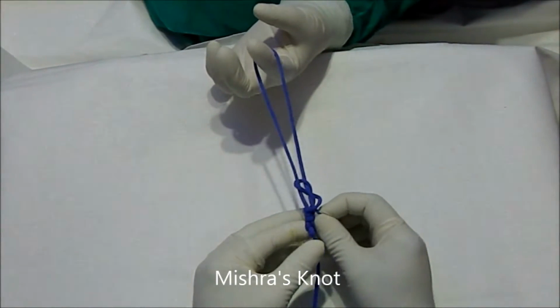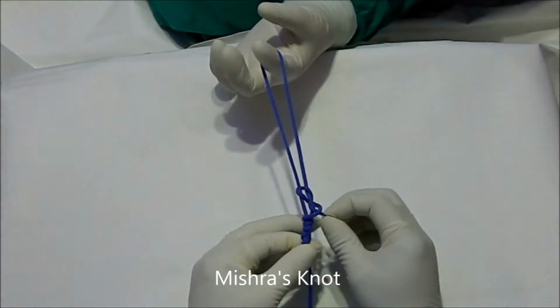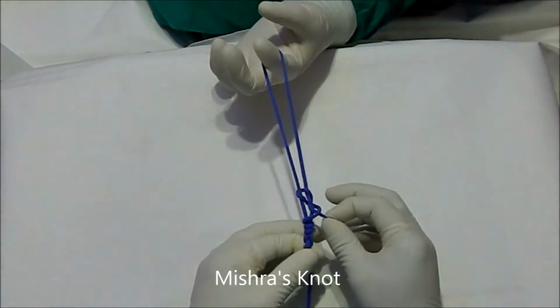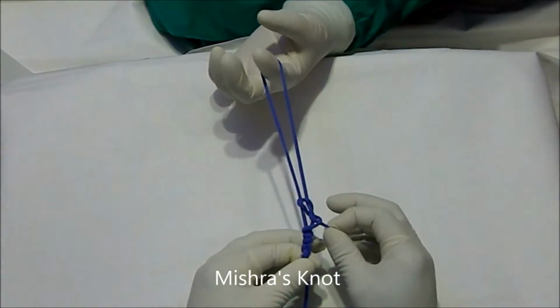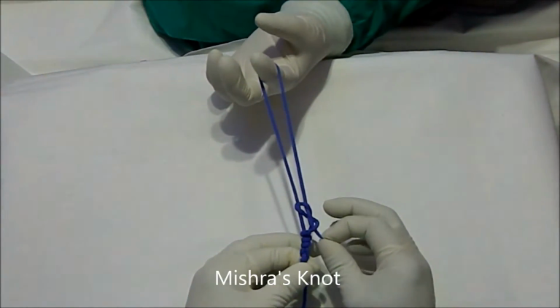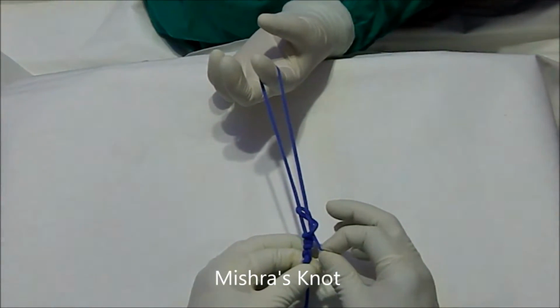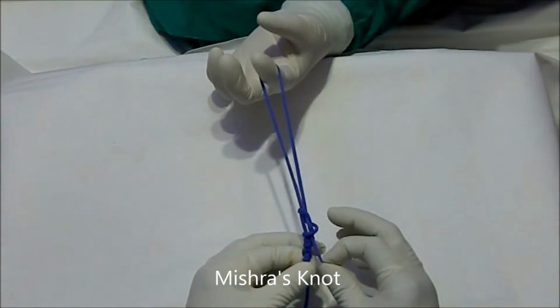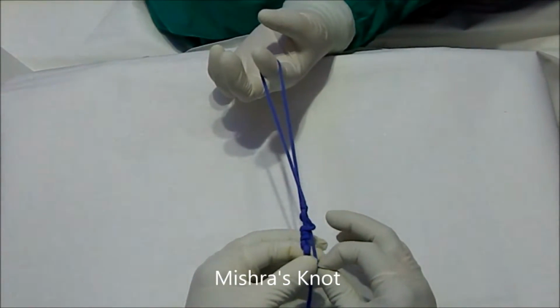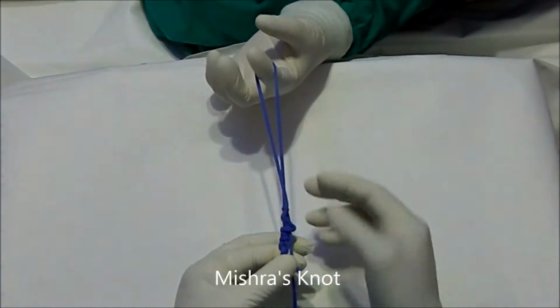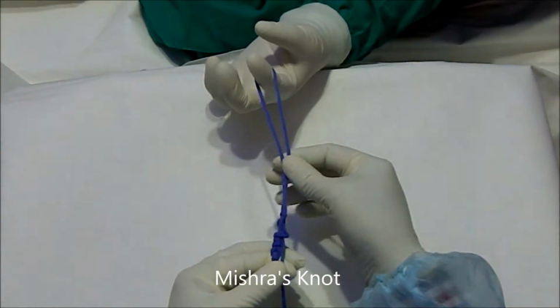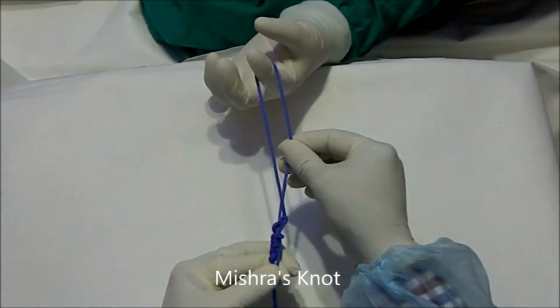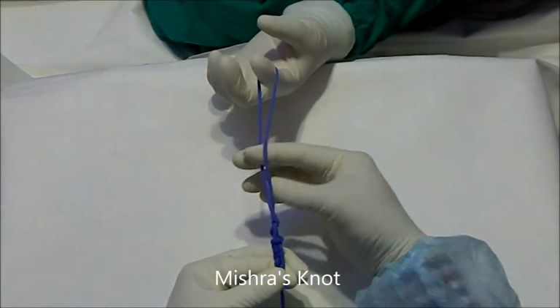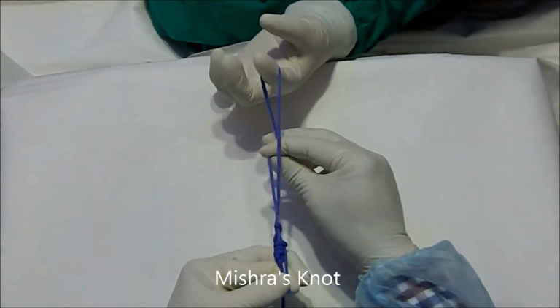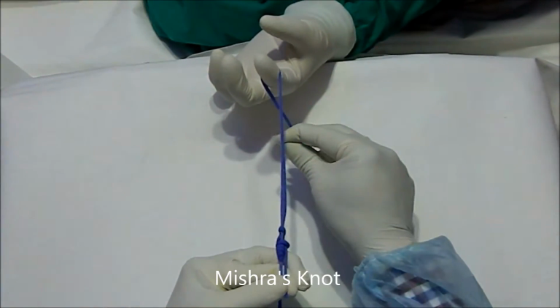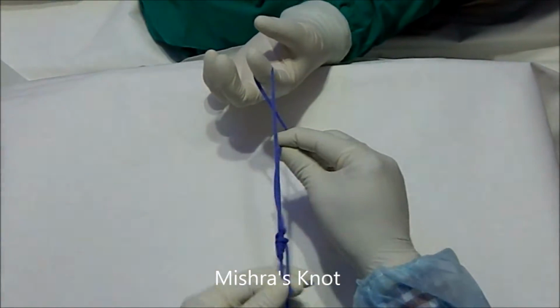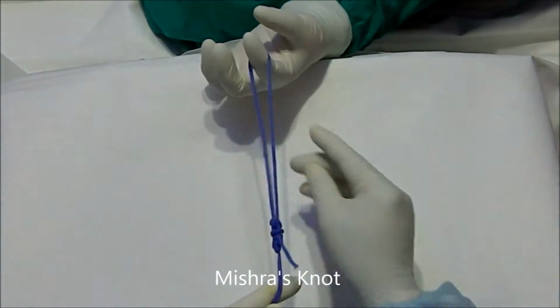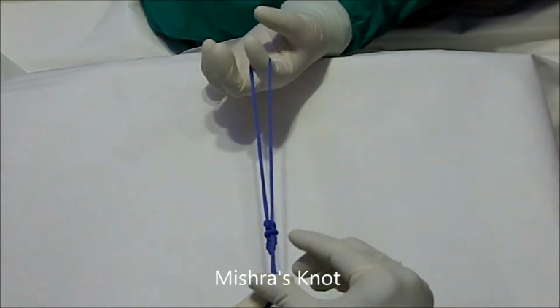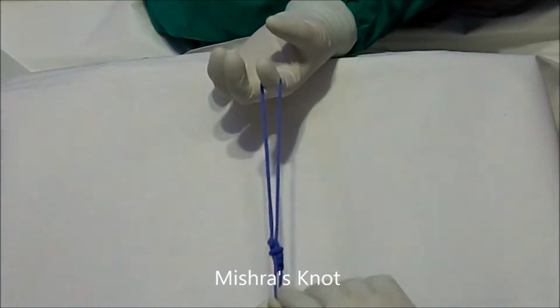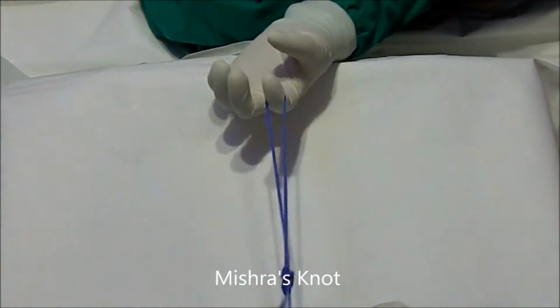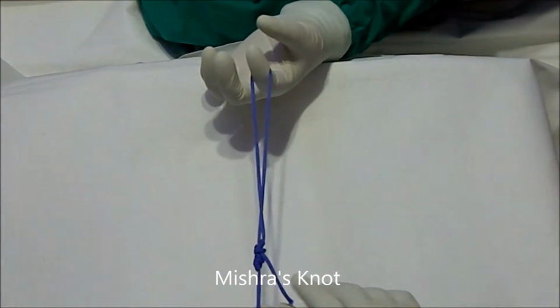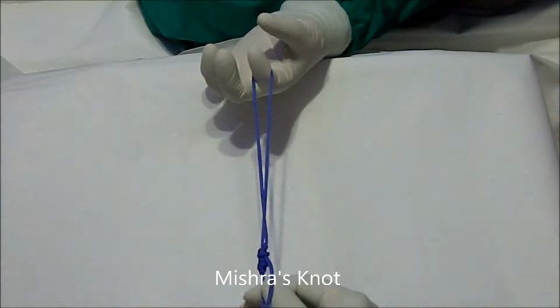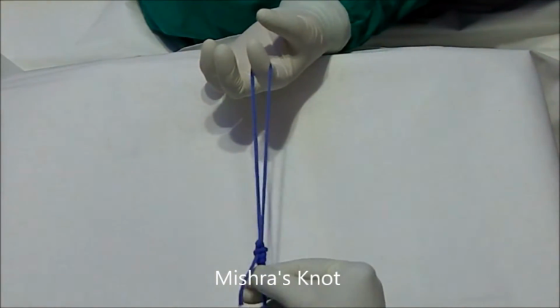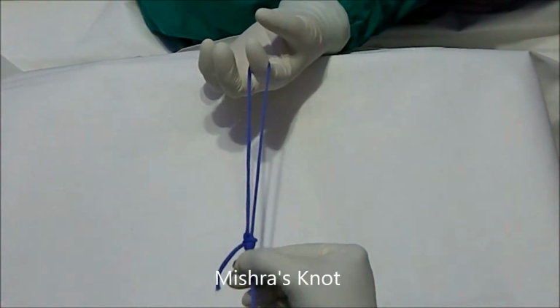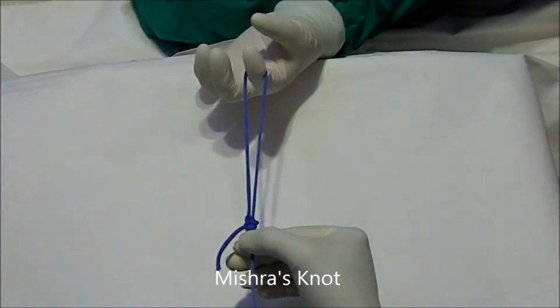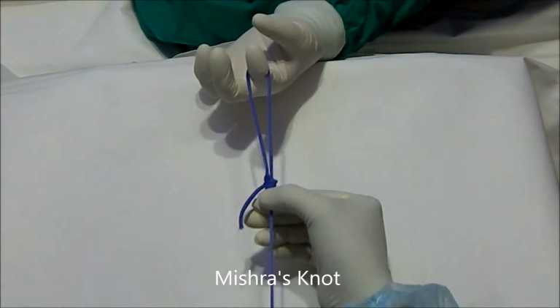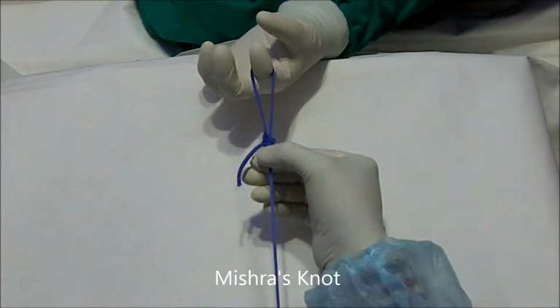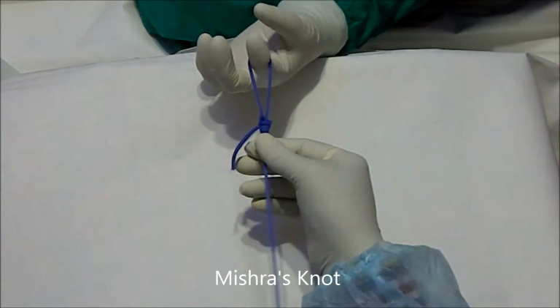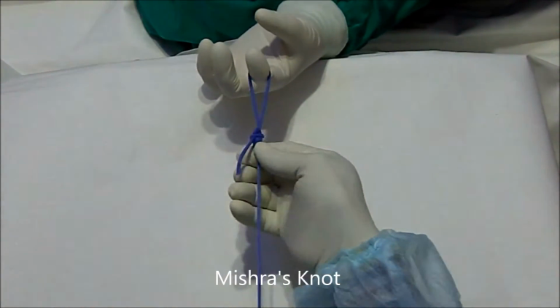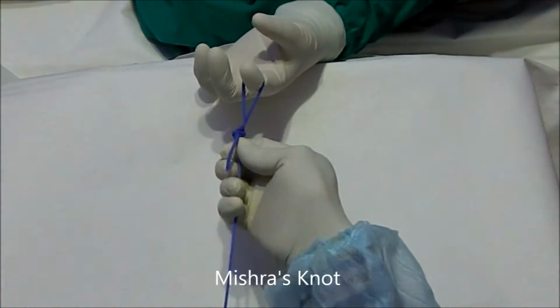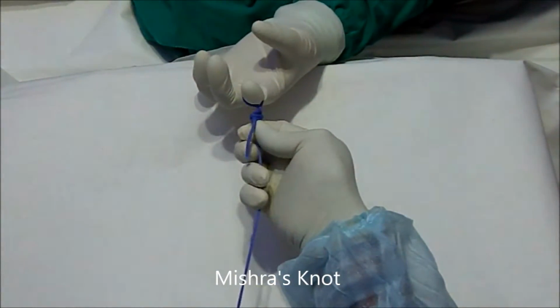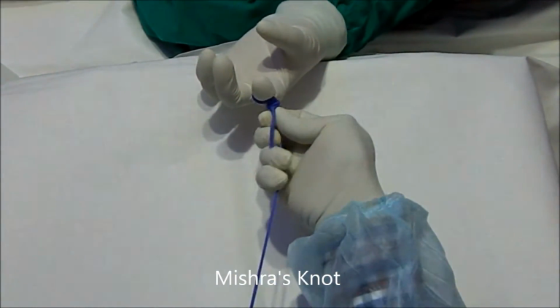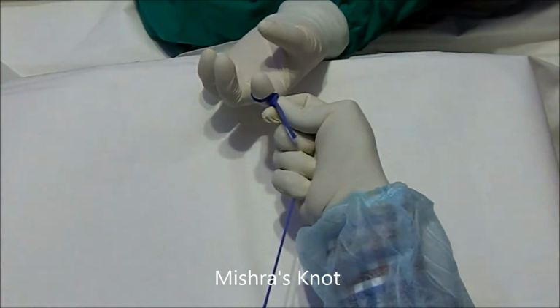This is the configuration, and once you pull it, it will be very tight. This is an extremely secure knot, especially for prolene and slippery material.